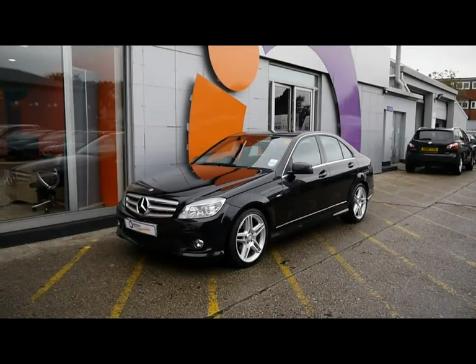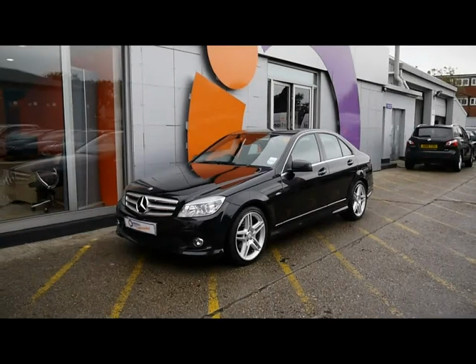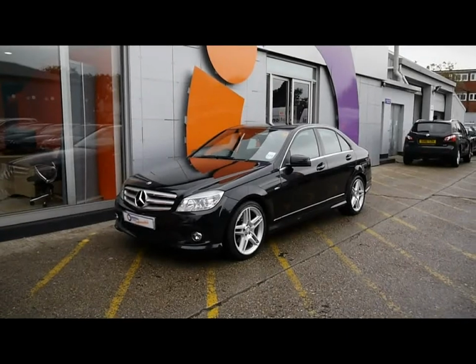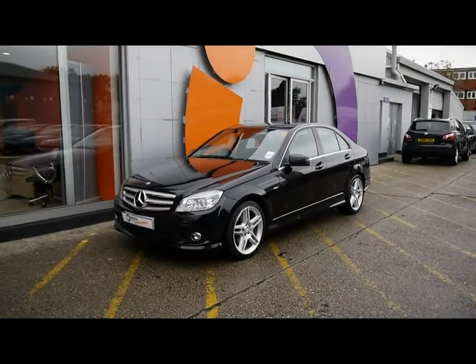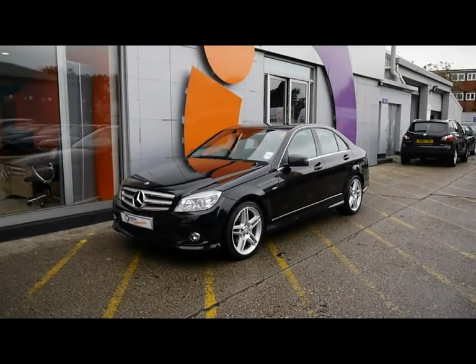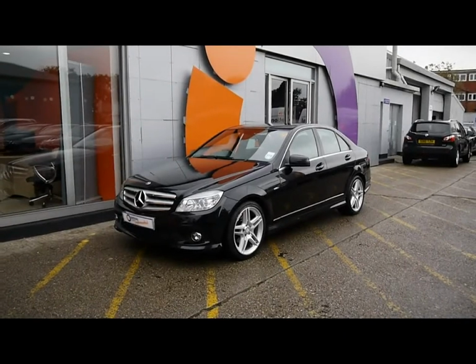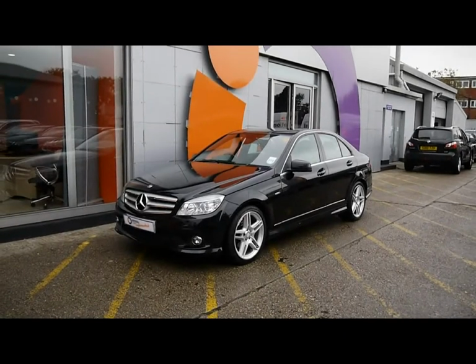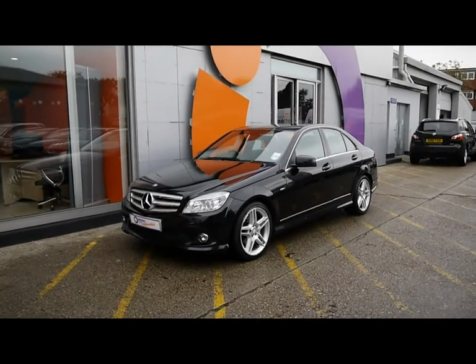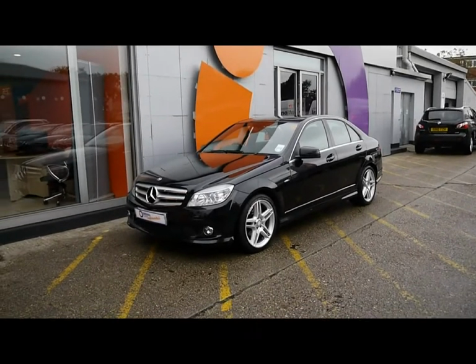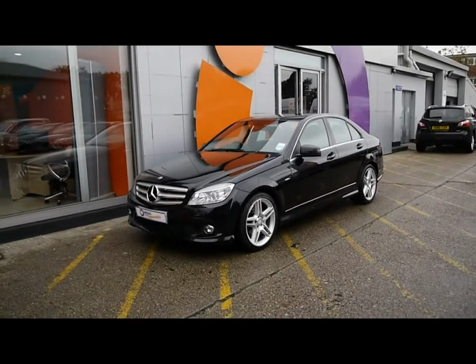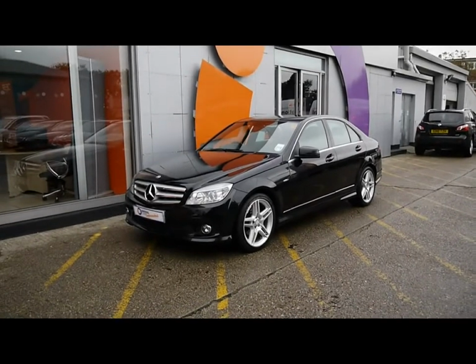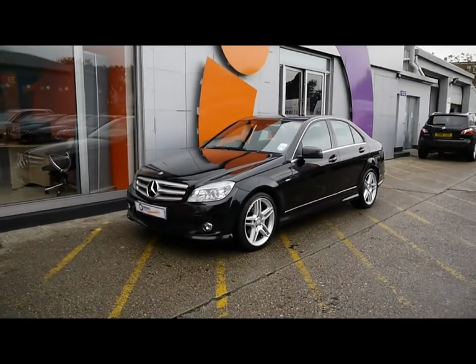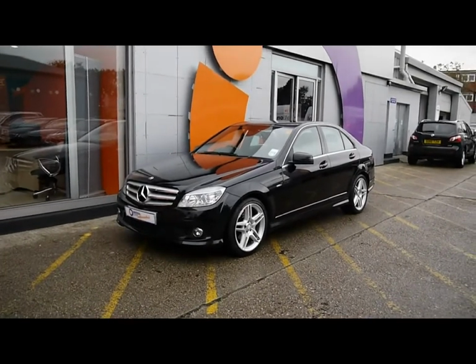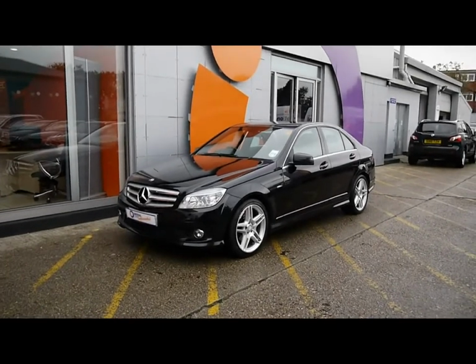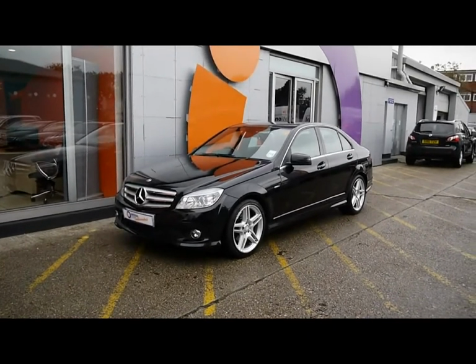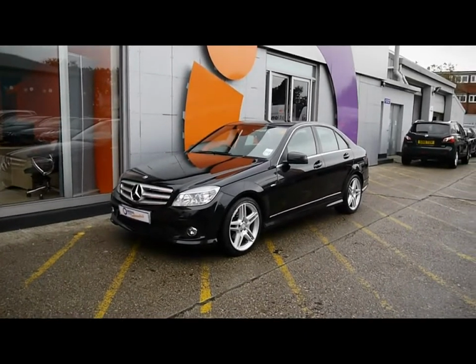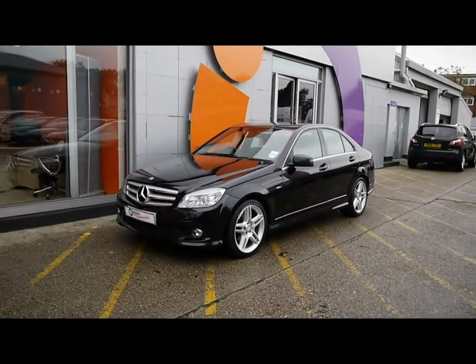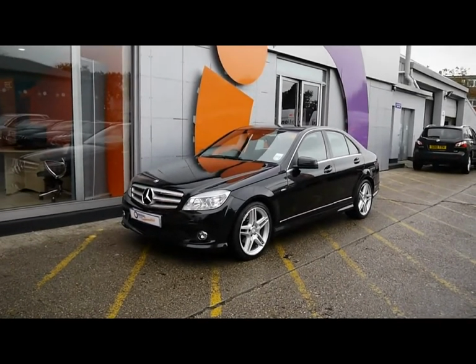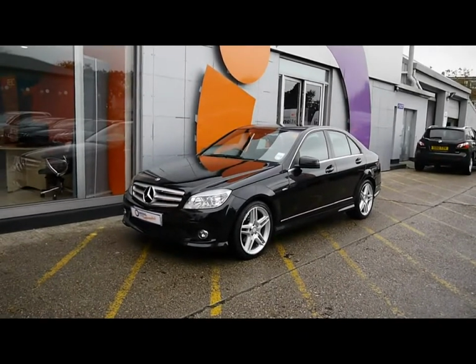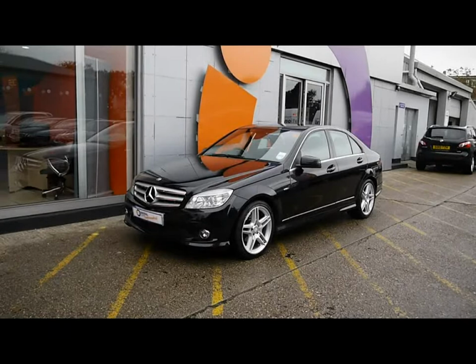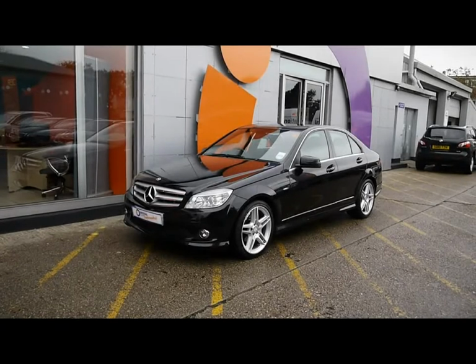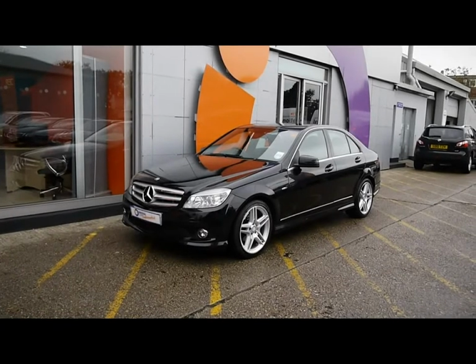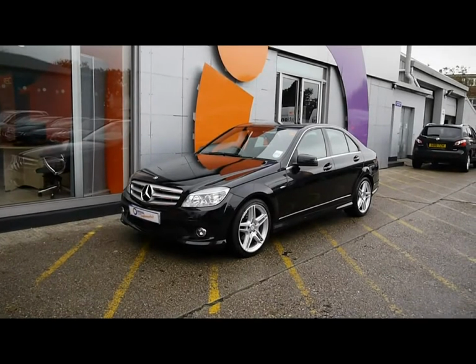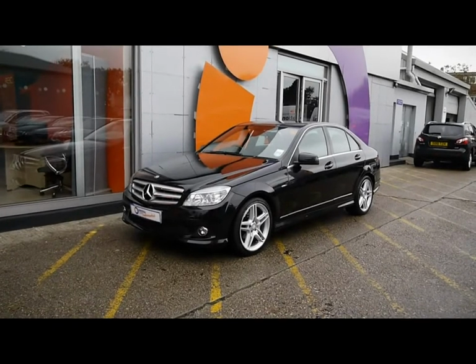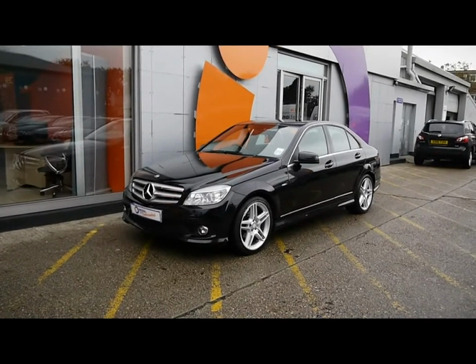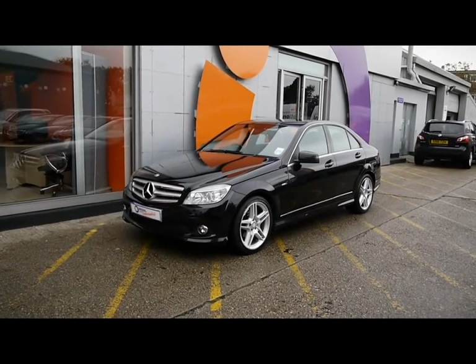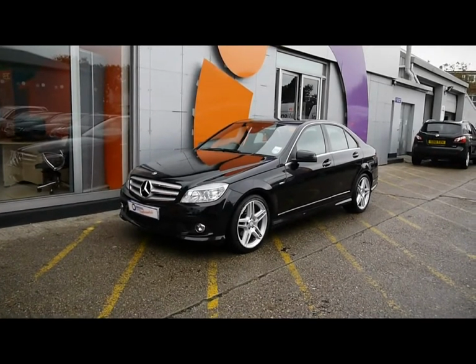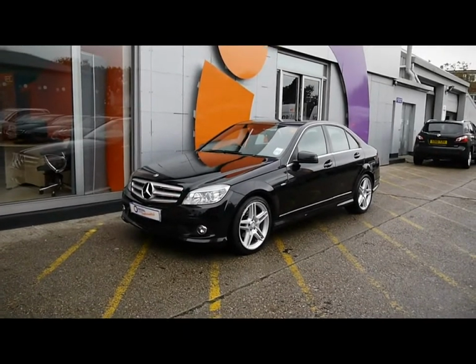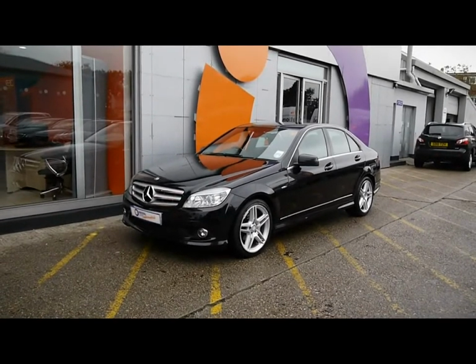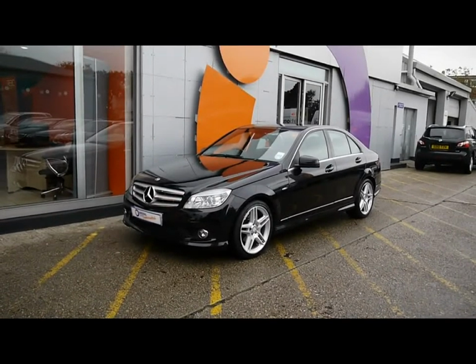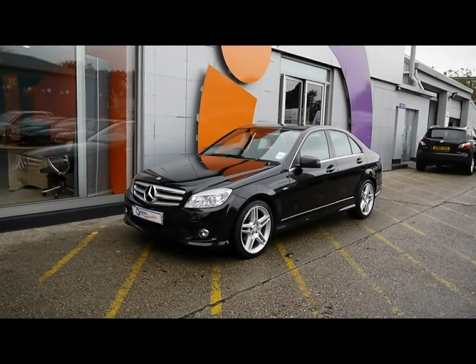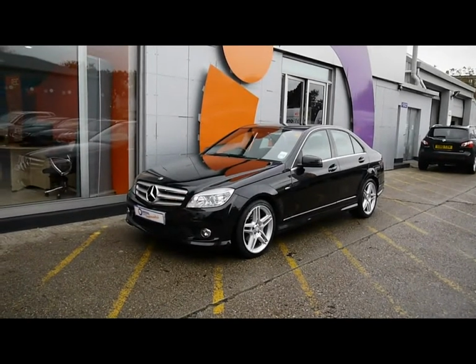Welcome to Imperial Cars for sale with a 2009 Mercedes C220. I'm going to take you on a walk around the car so you can see the features and also the condition that the vehicle's in.